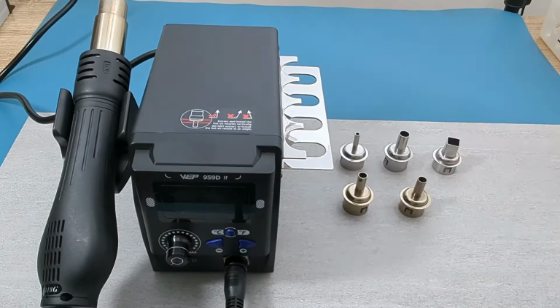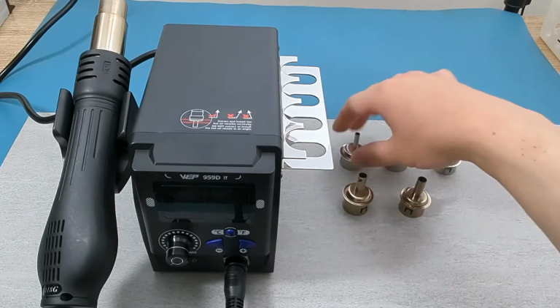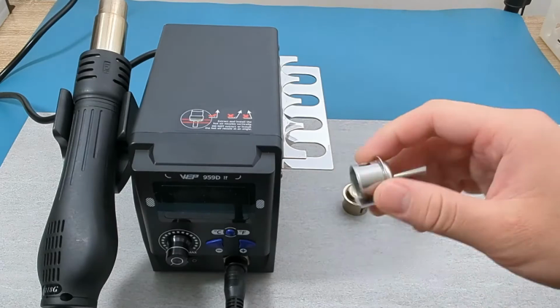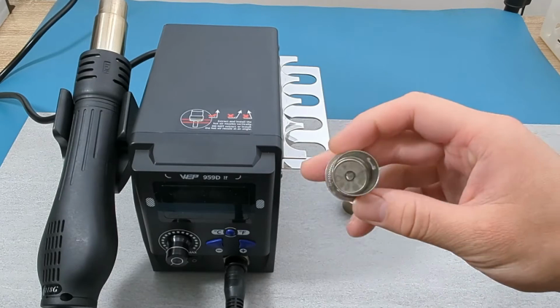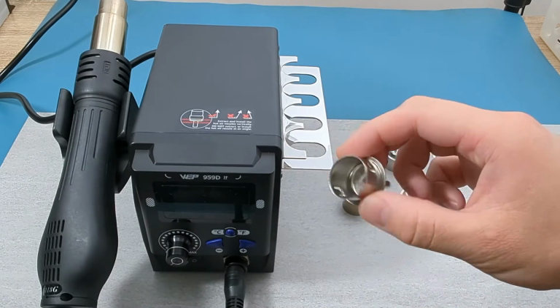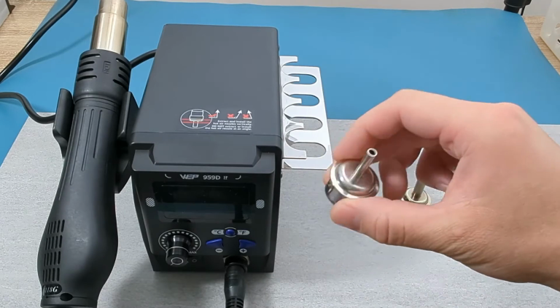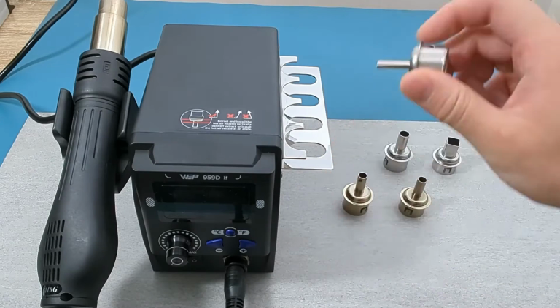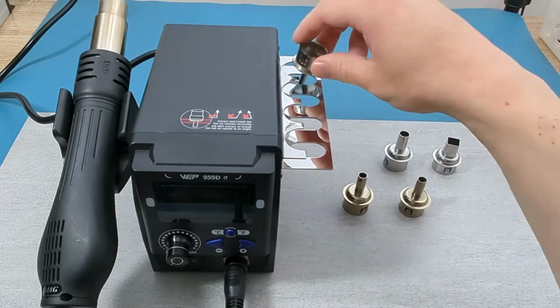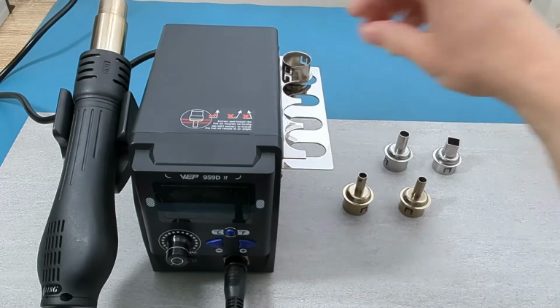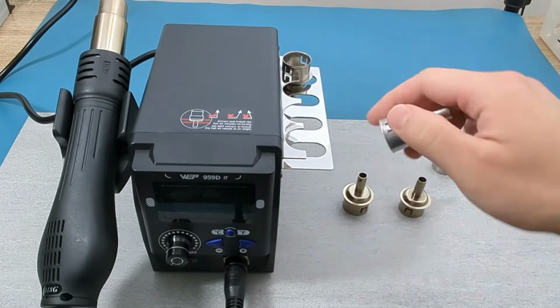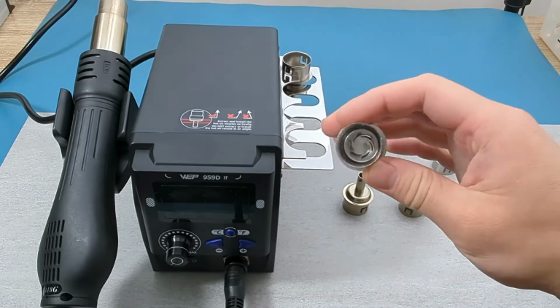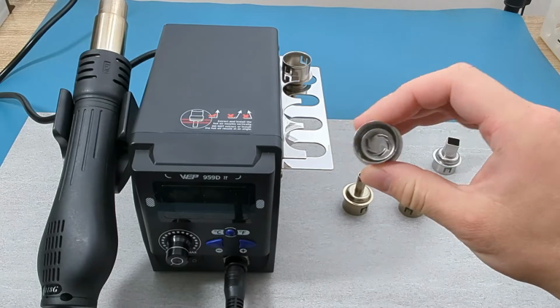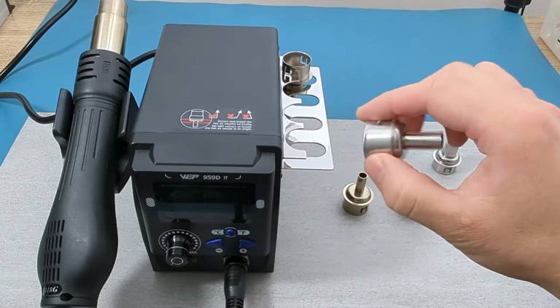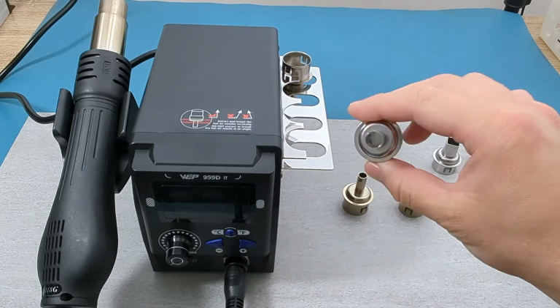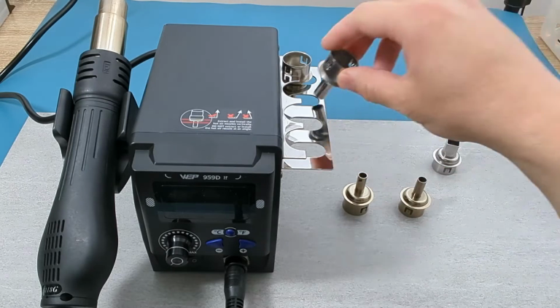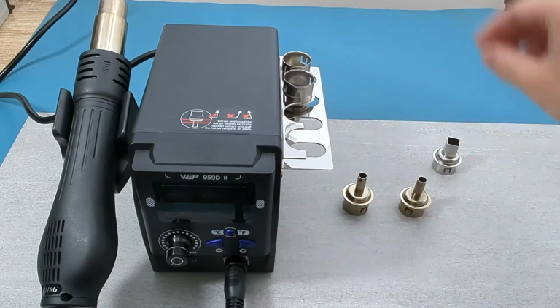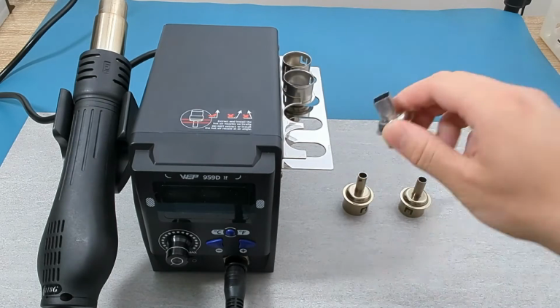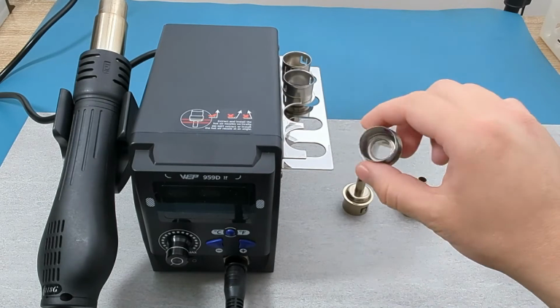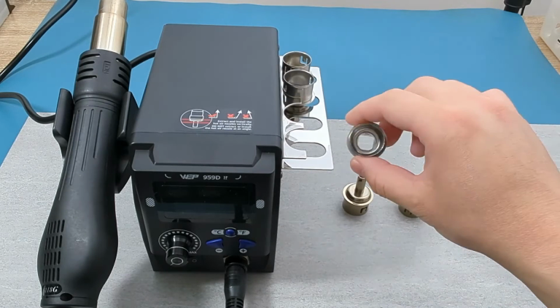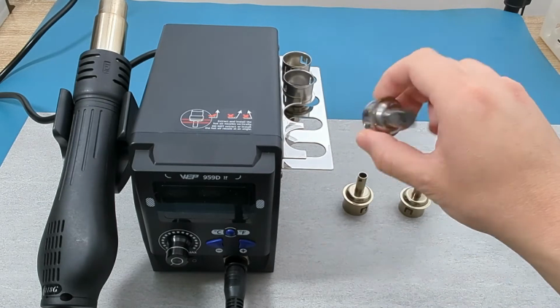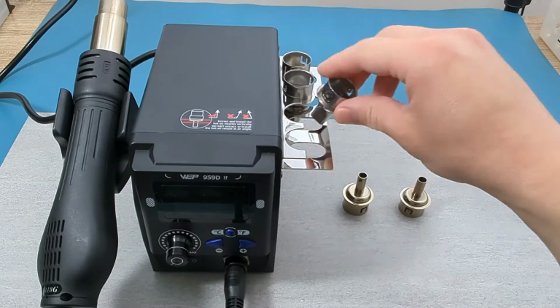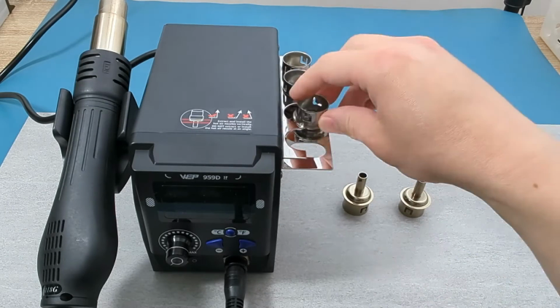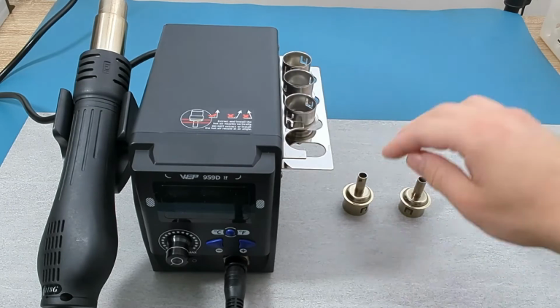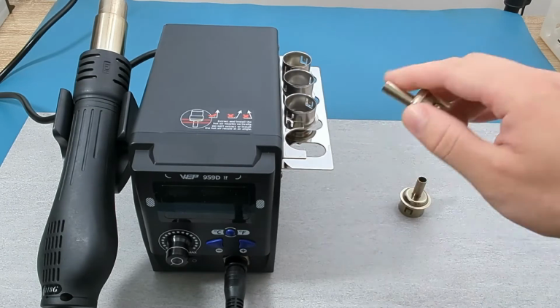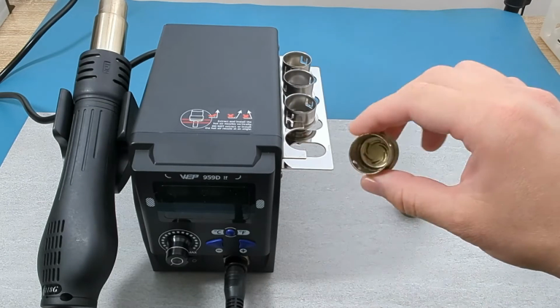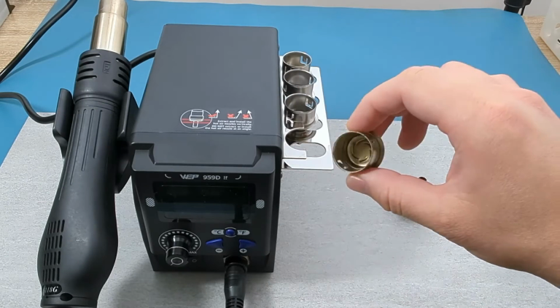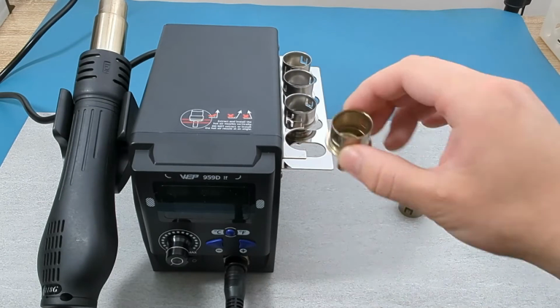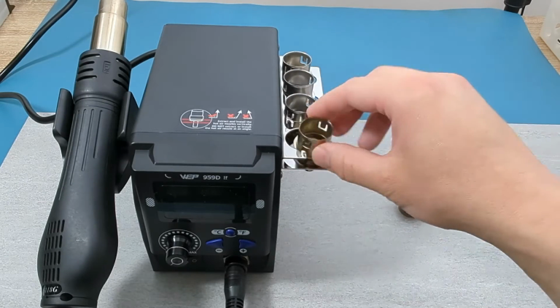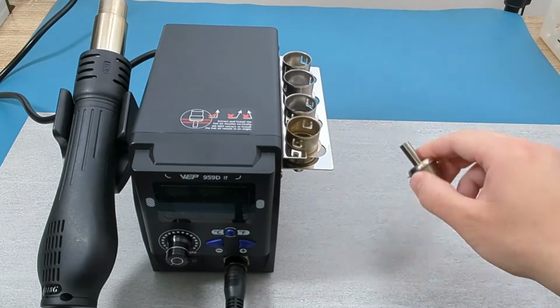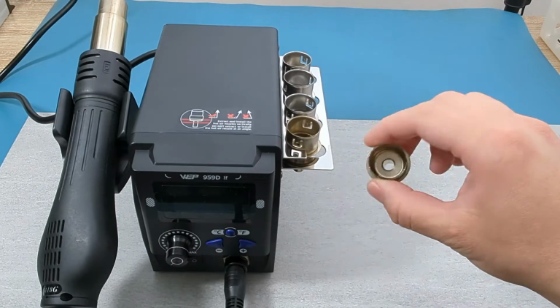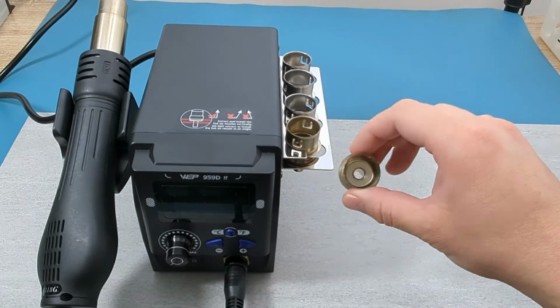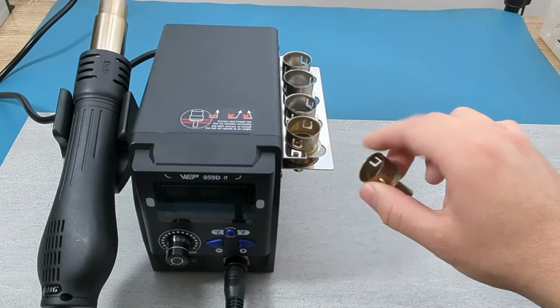As you can see from the five nozzles, the amount of hot air differs for each nozzle. Use the nozzle to adjust the amount of hot air blowing on the components you want to remove.